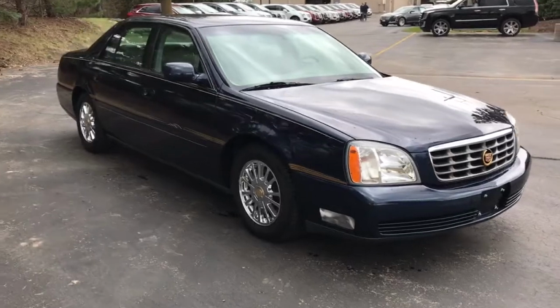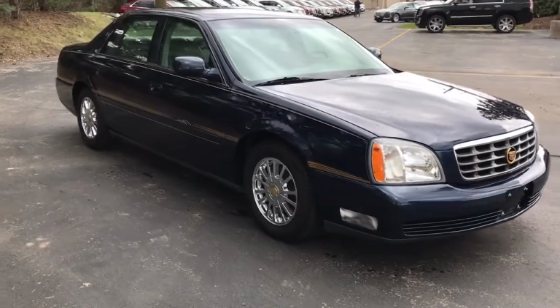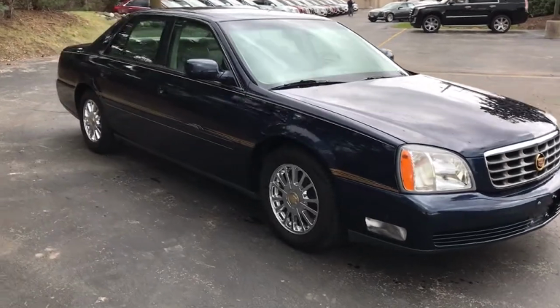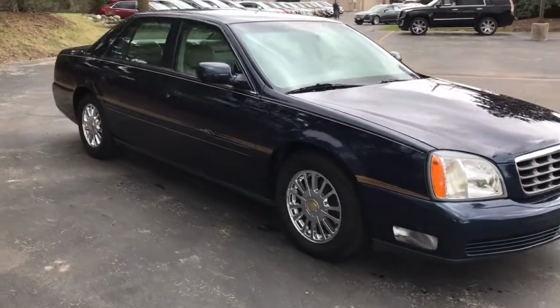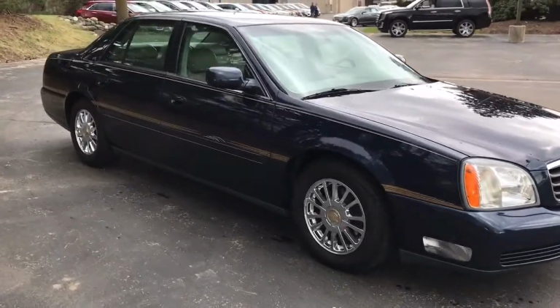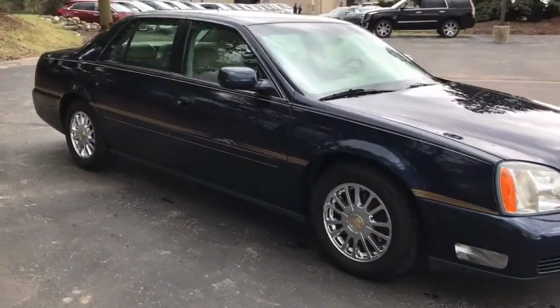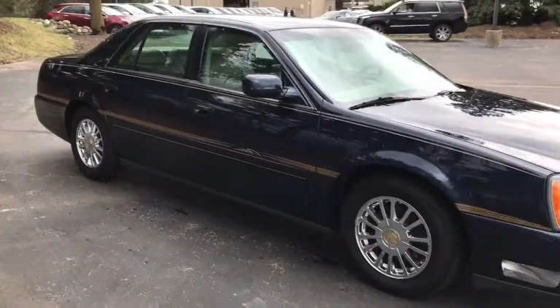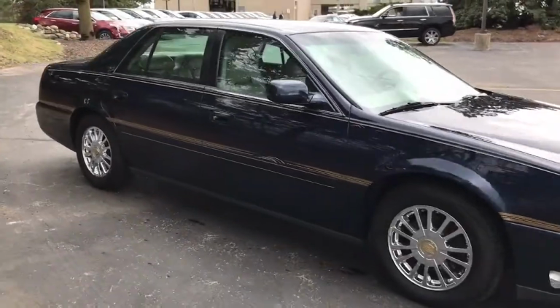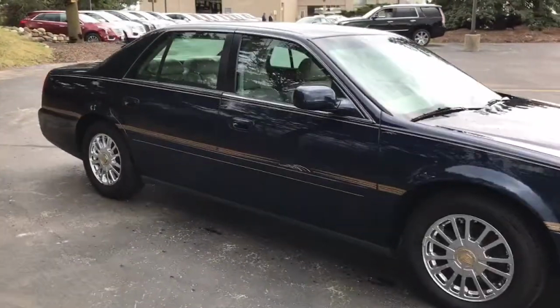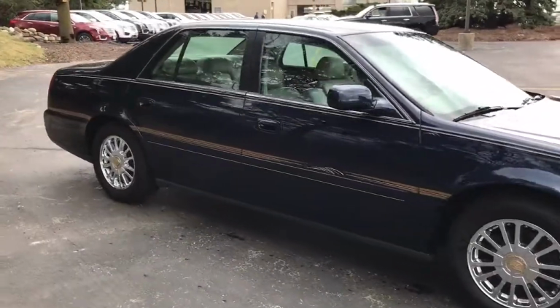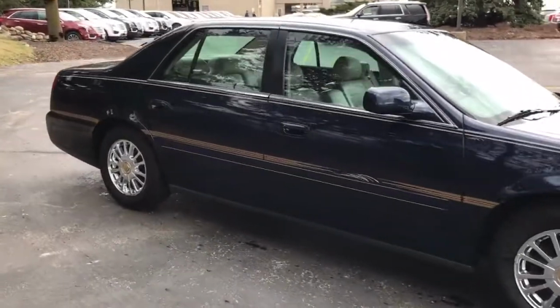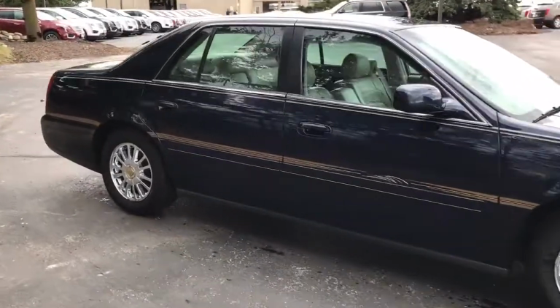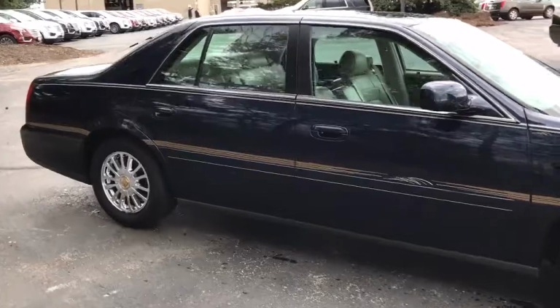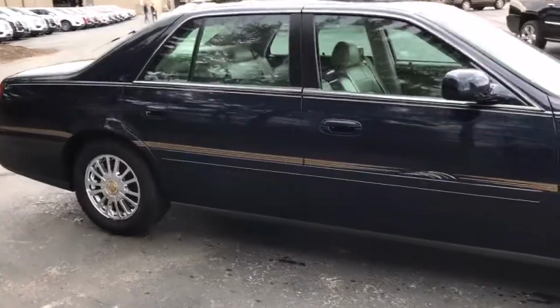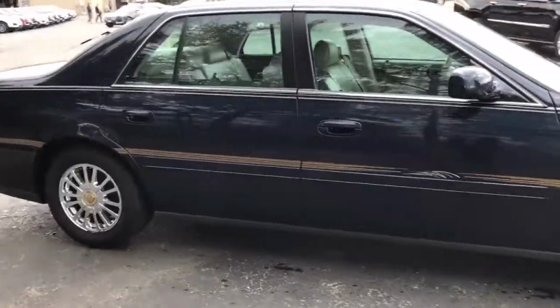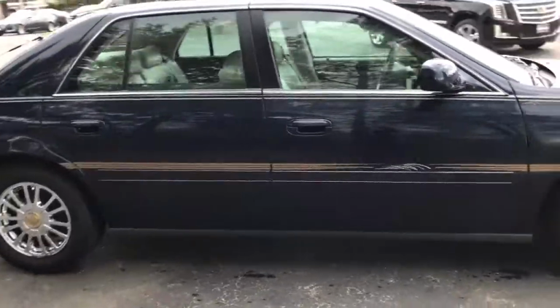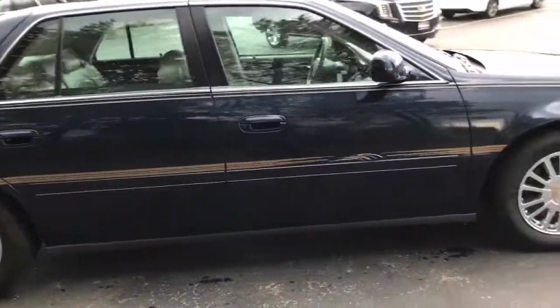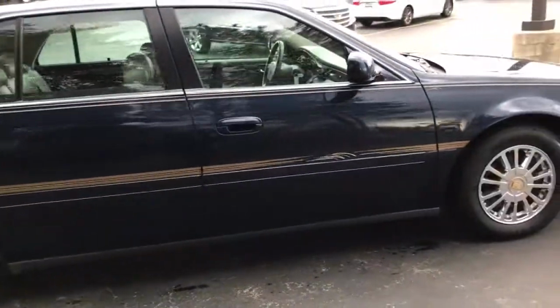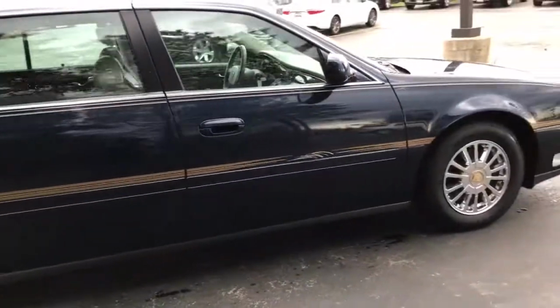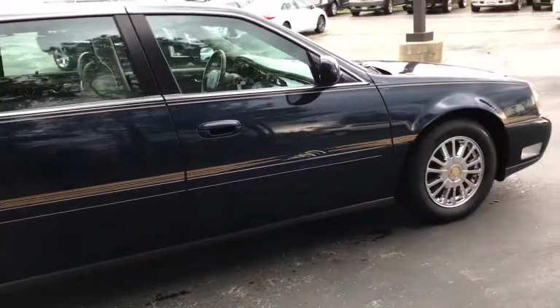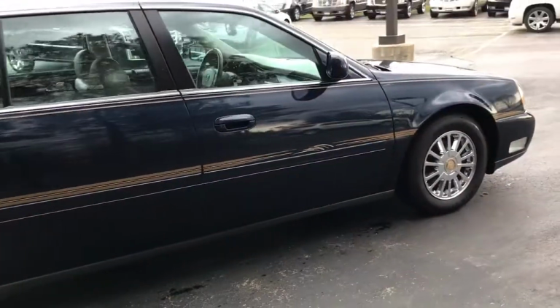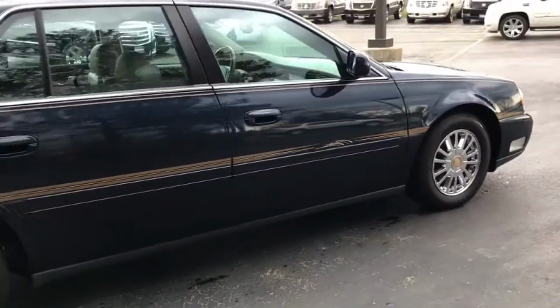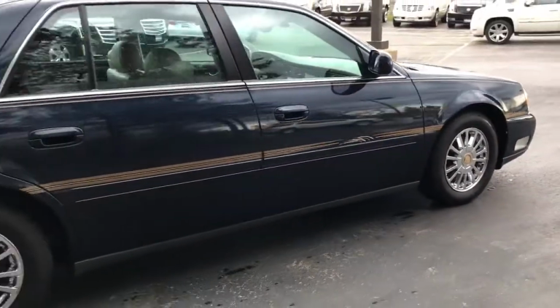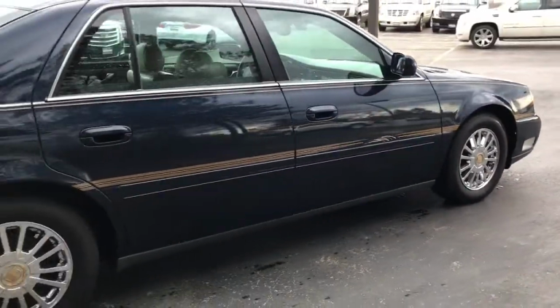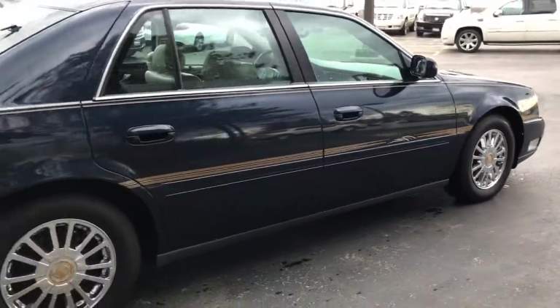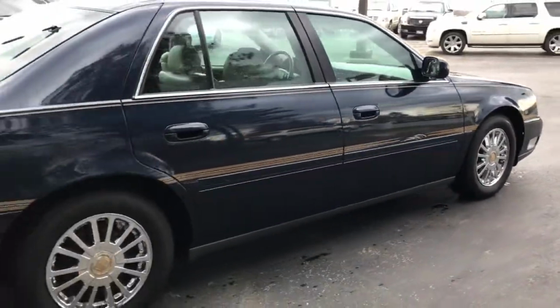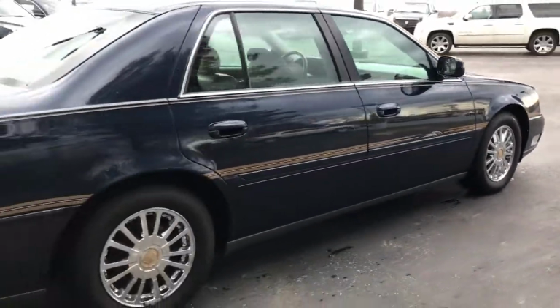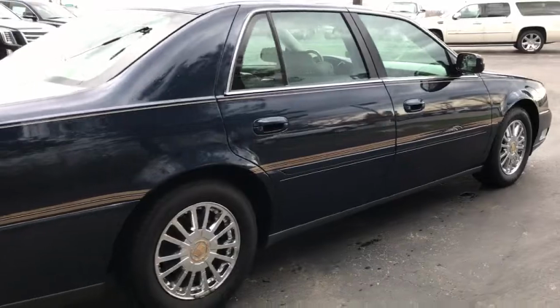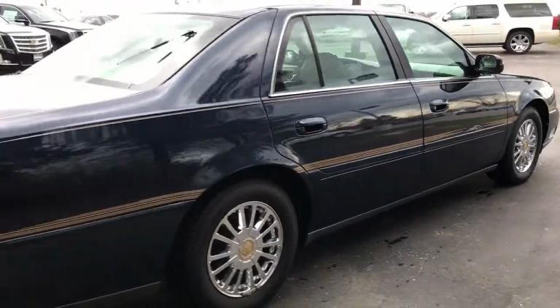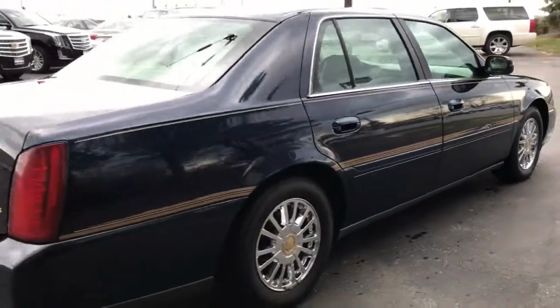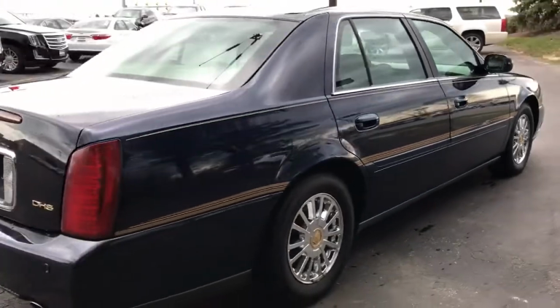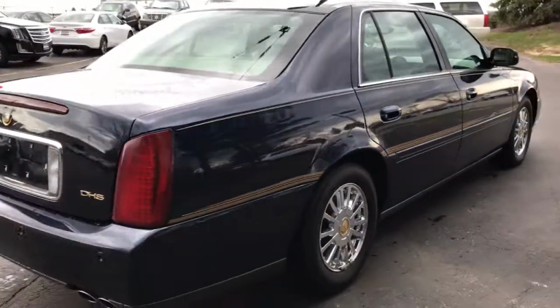This is Skyler at Boucher Cadillac. Here today is our 2004 Cadillac DeVille DHS. This is a local trade for us, fully inspected by our factory trained technicians.